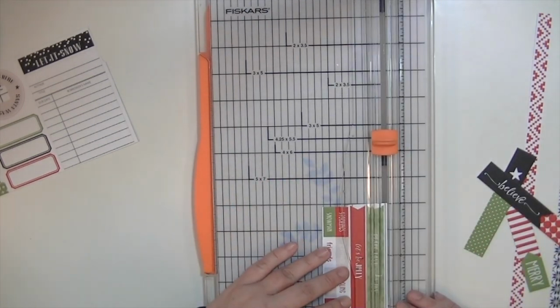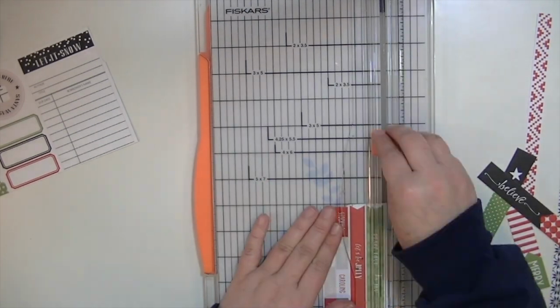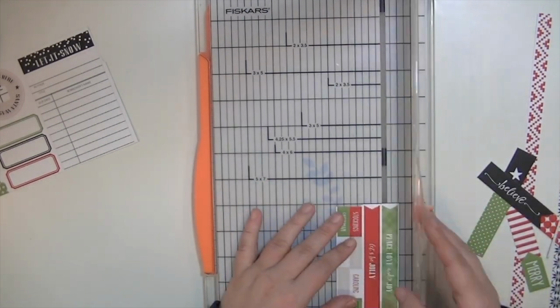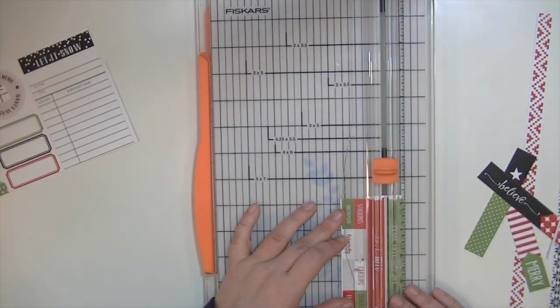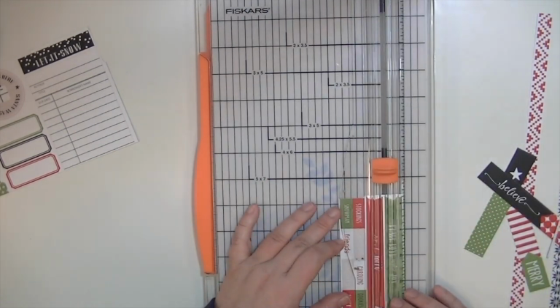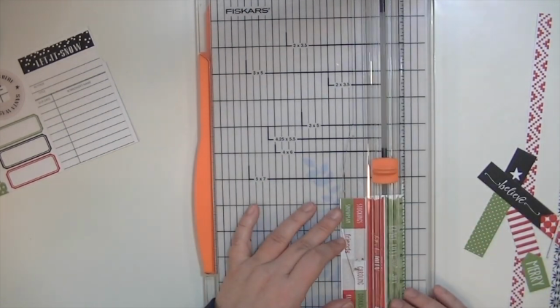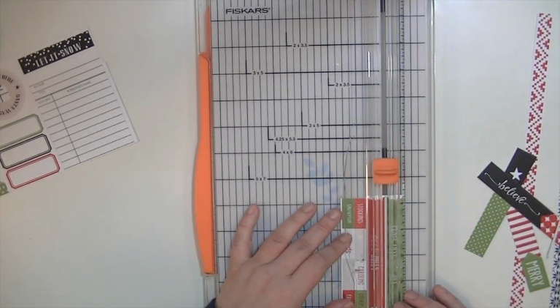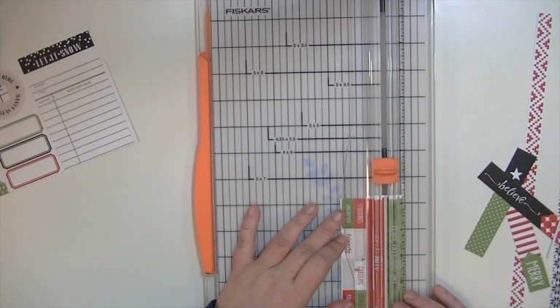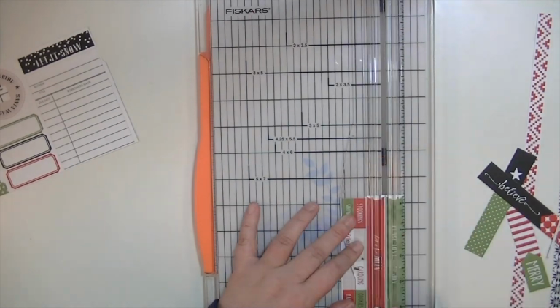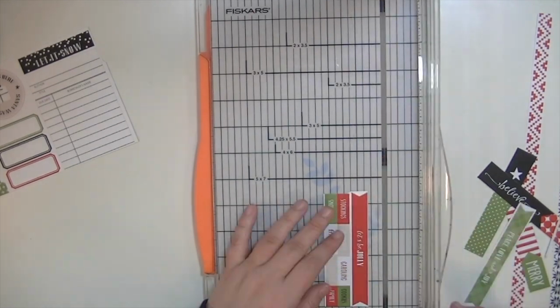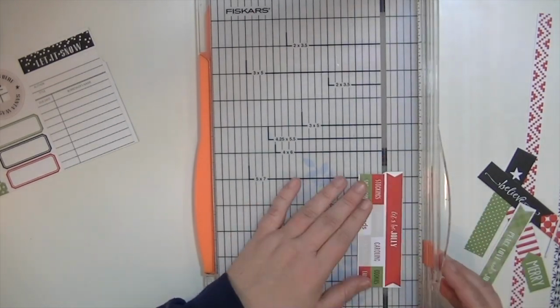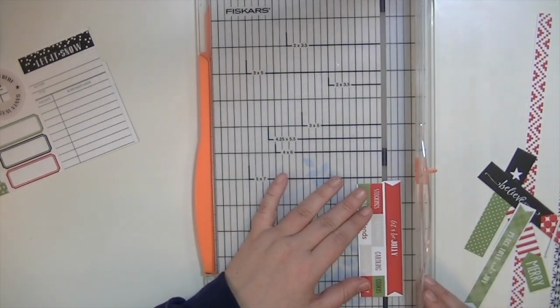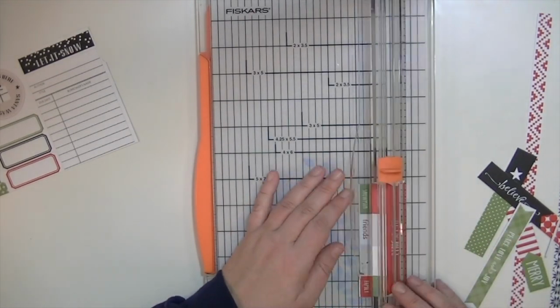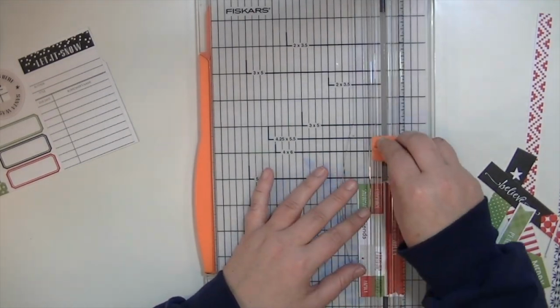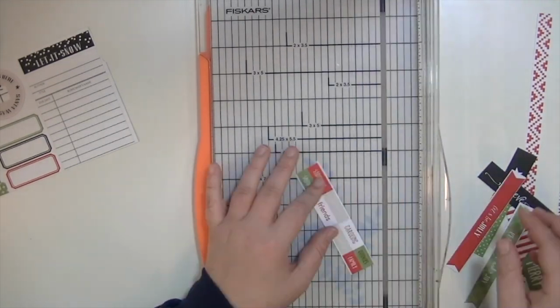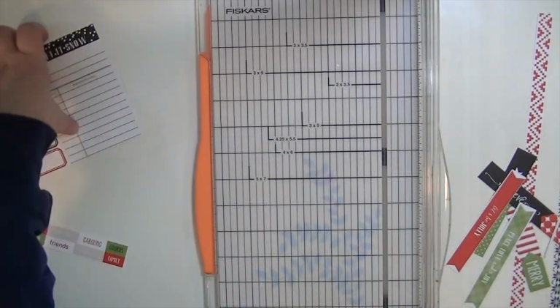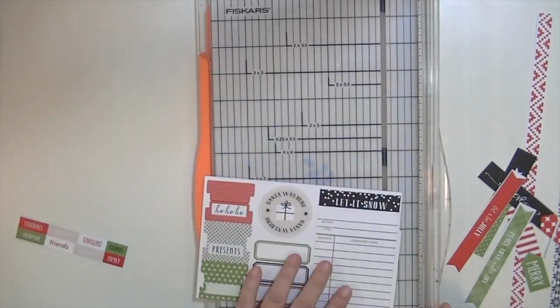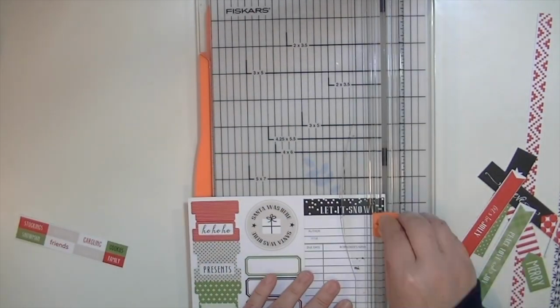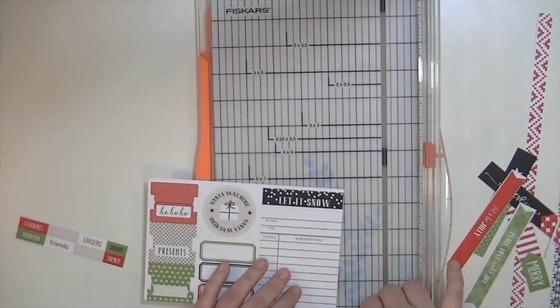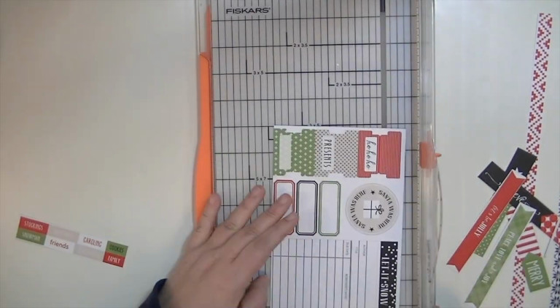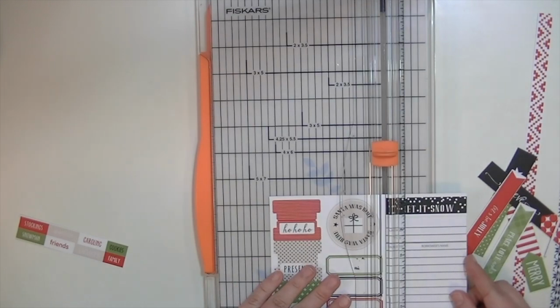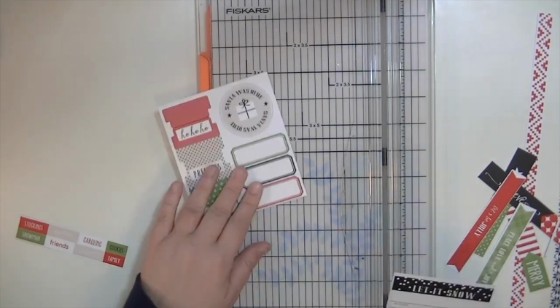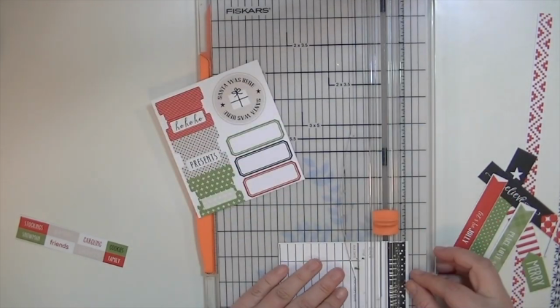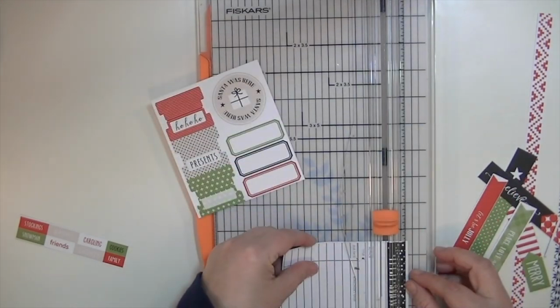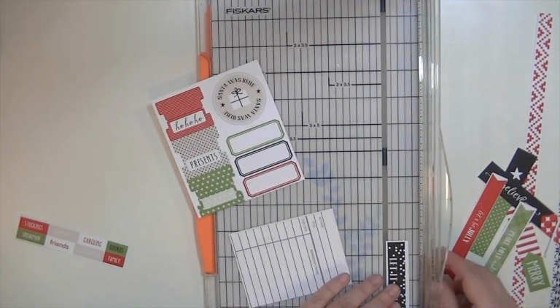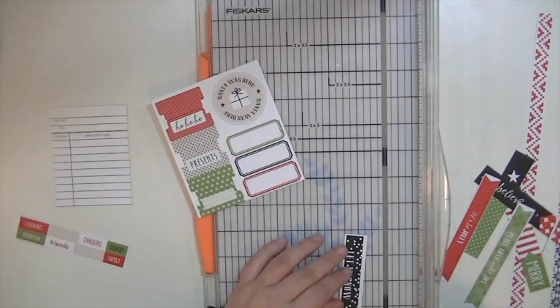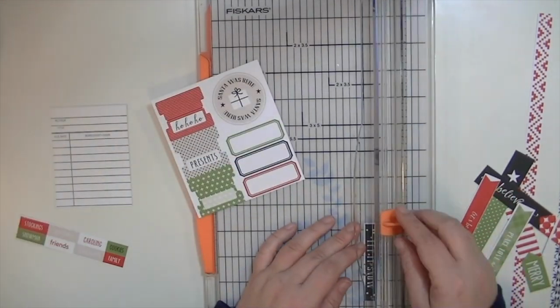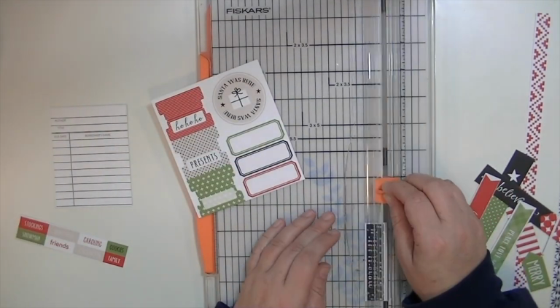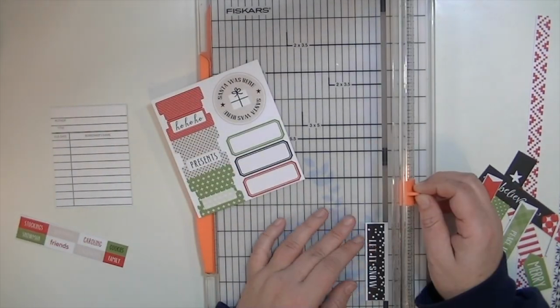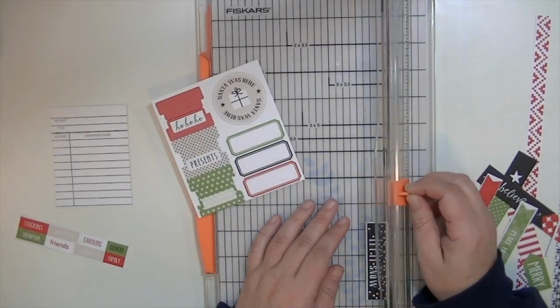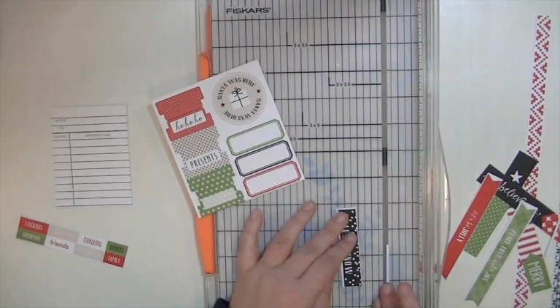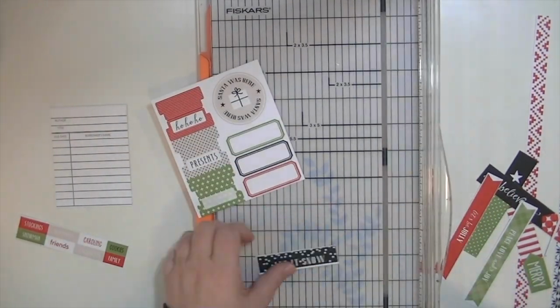I just happened to make that and then decide to use this kit with it because I love this kit and the Christmas colors — I think the gold embossed vellum goes just perfectly with it. So I'm just going to kind of go through the steps of the layout right here.